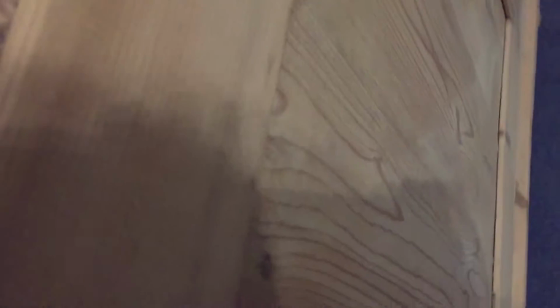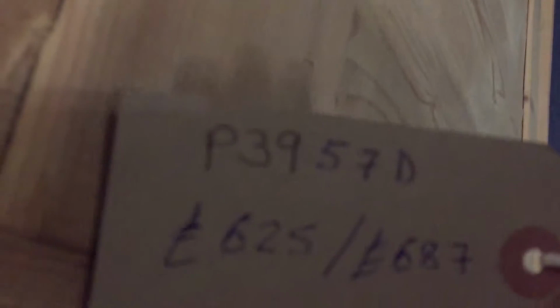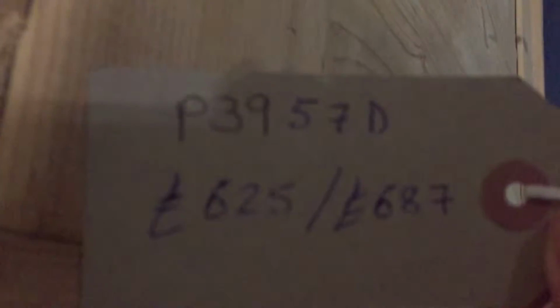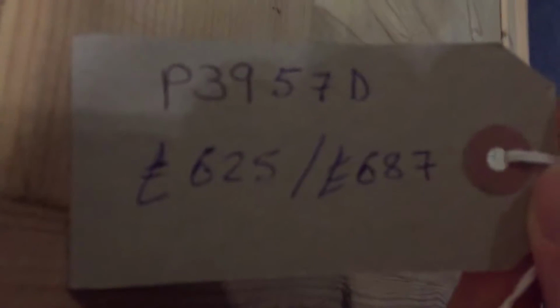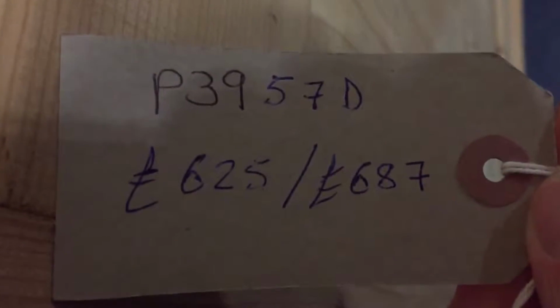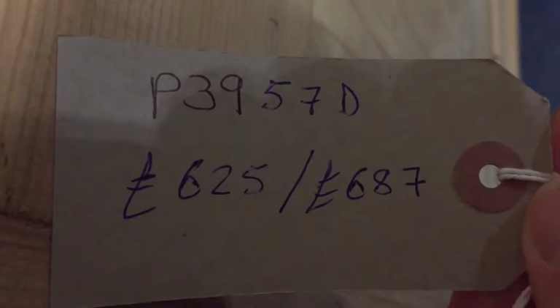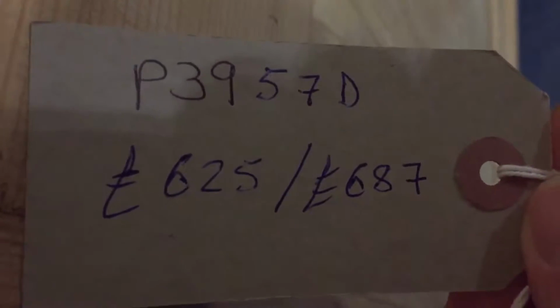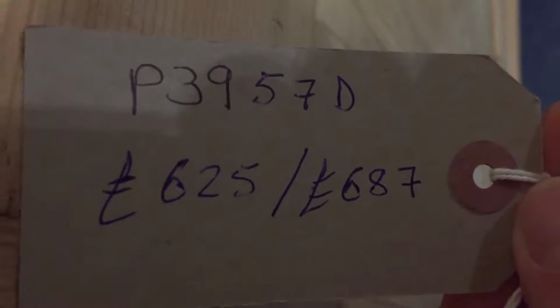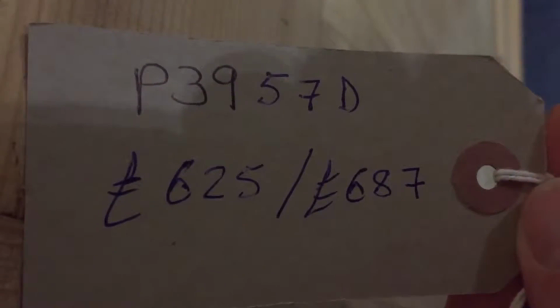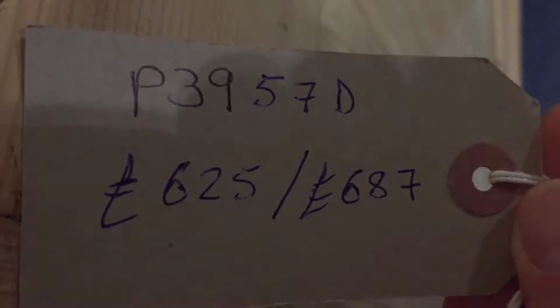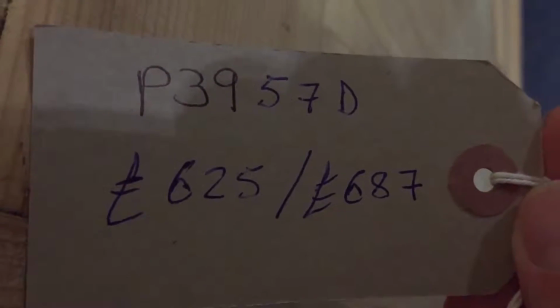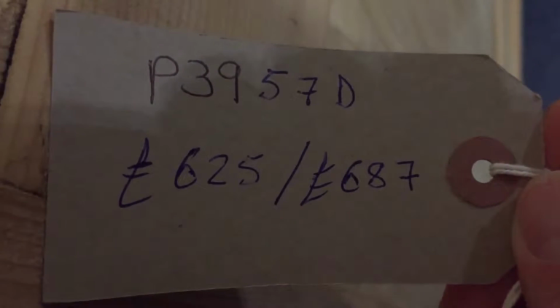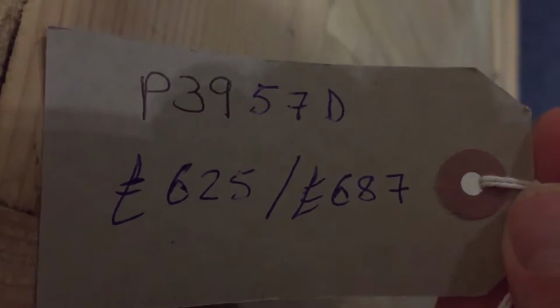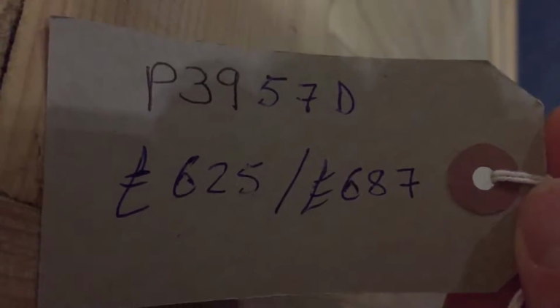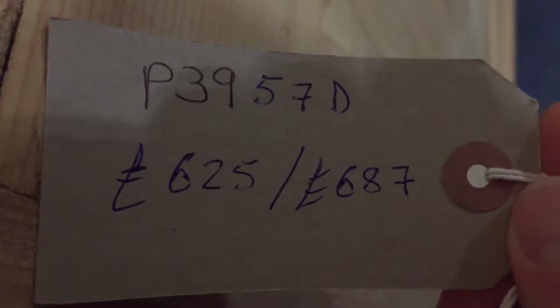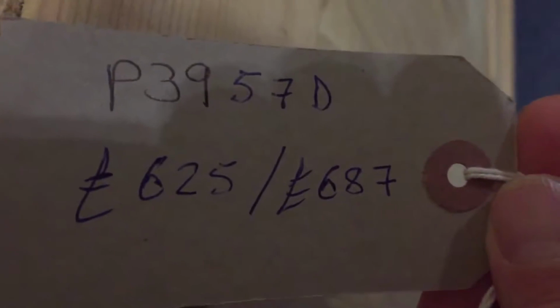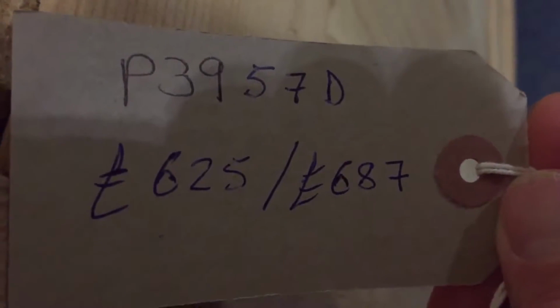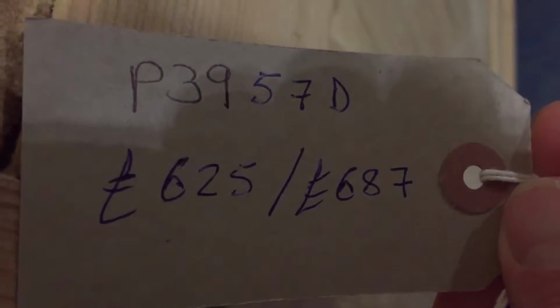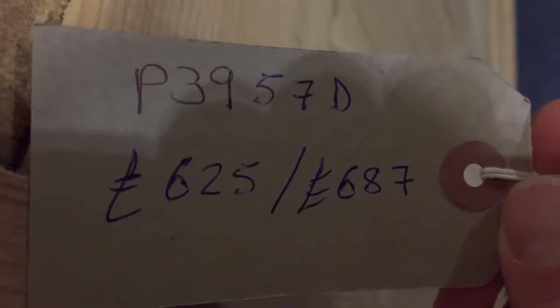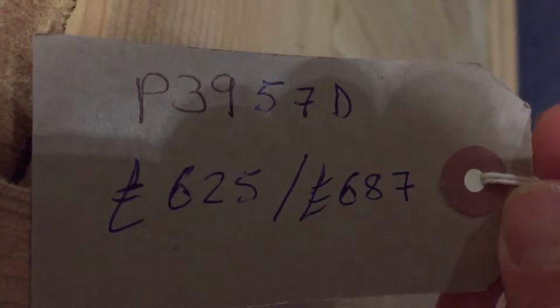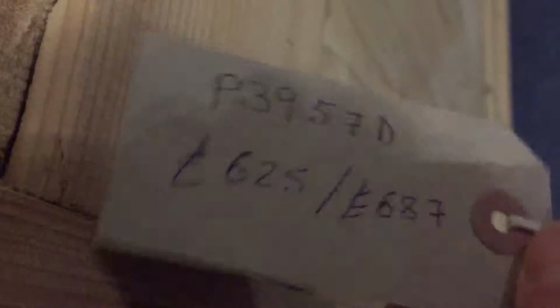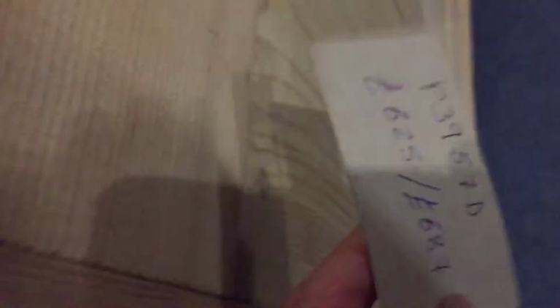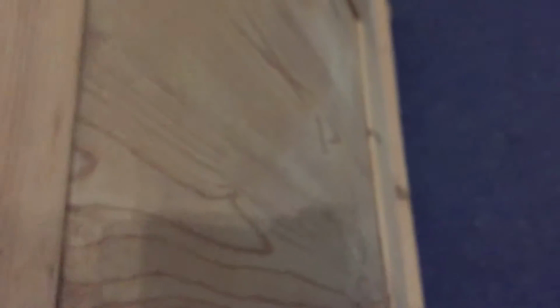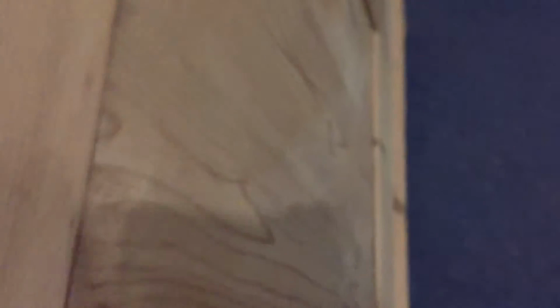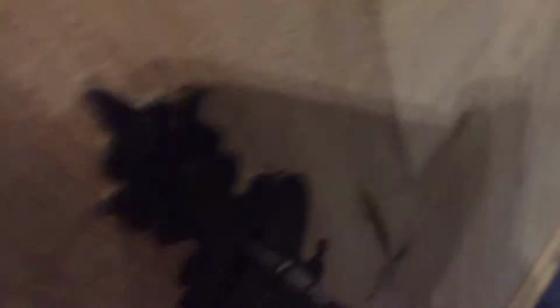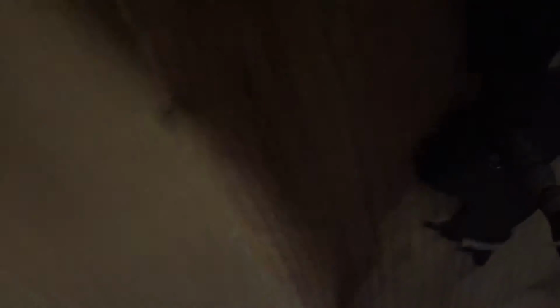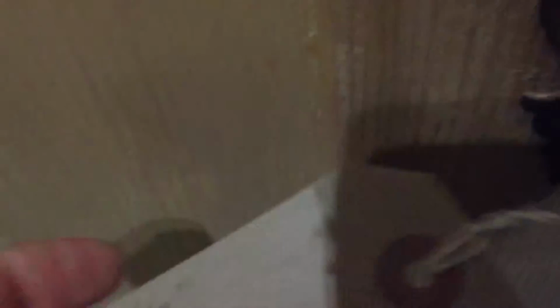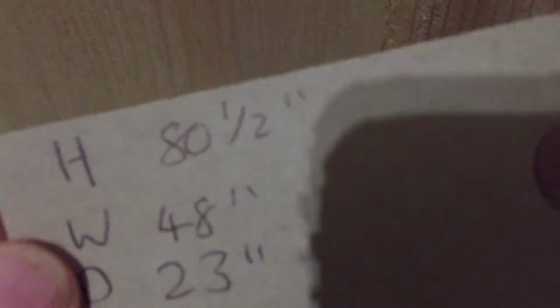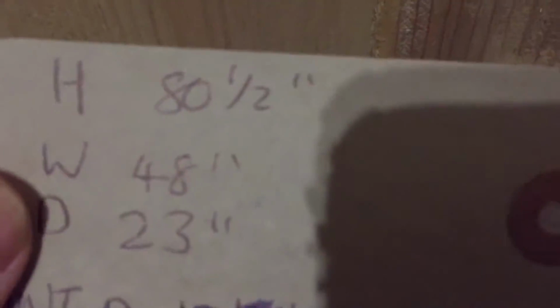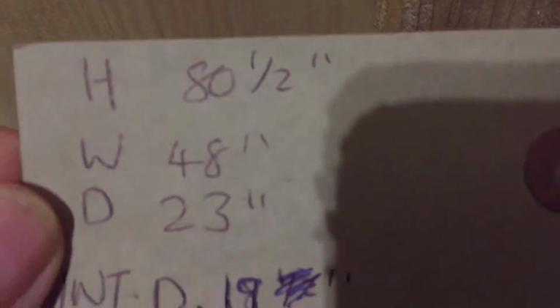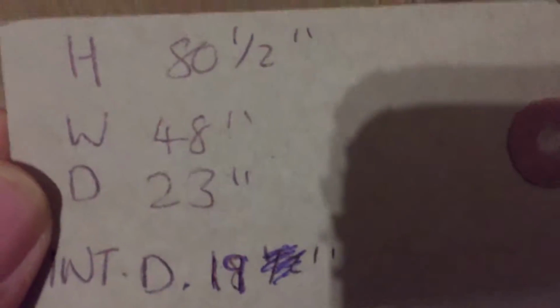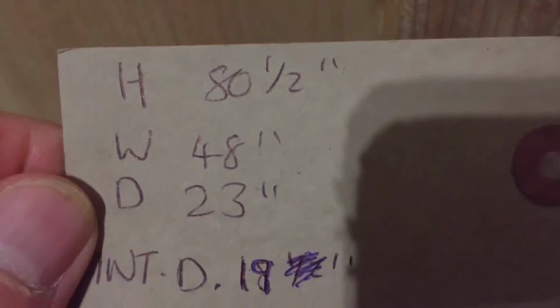The code number on this wardrobe is P39 at 57D. The price is £625 as it is, or £687 if you'd like us to wax it for you.